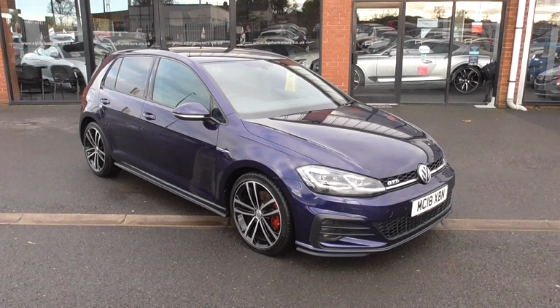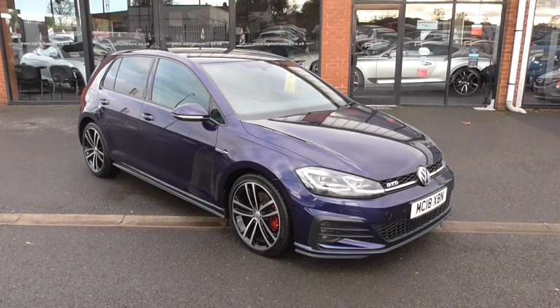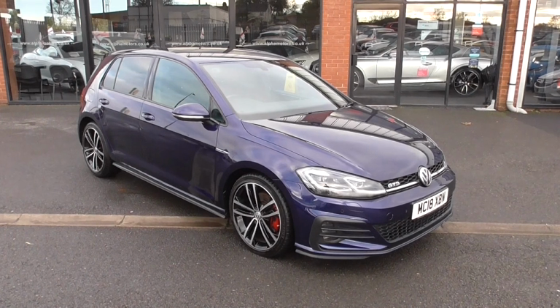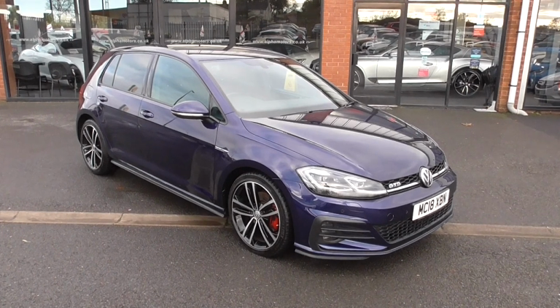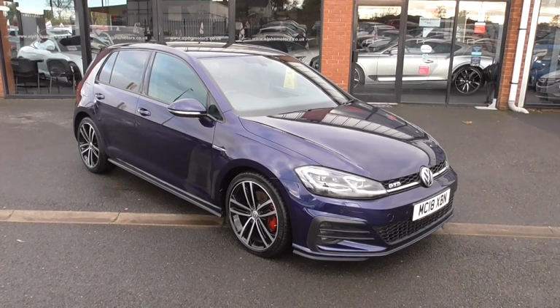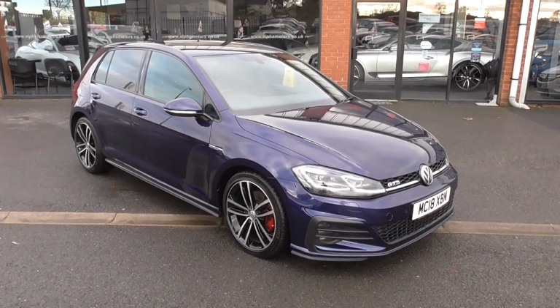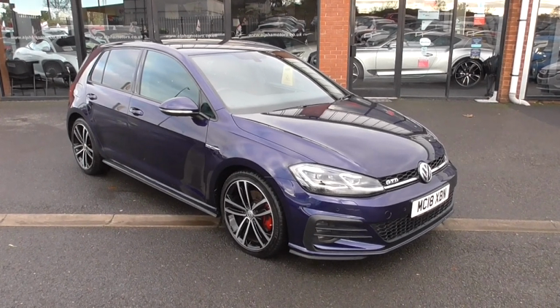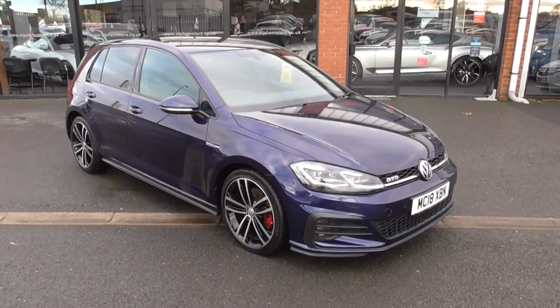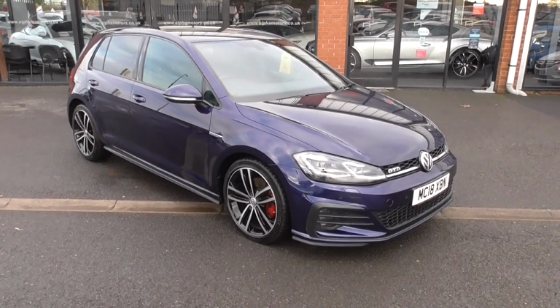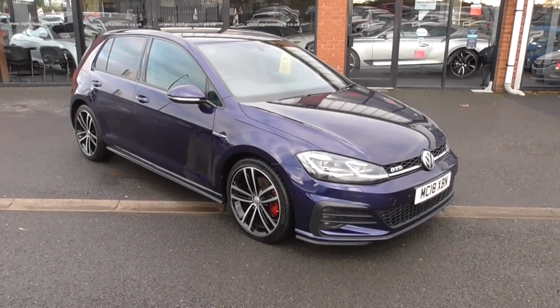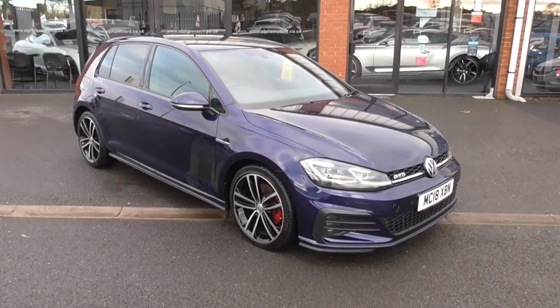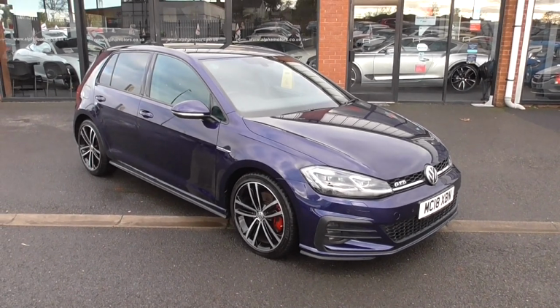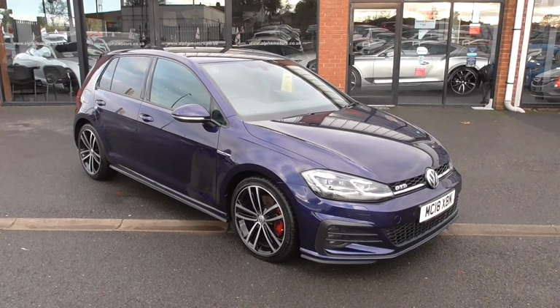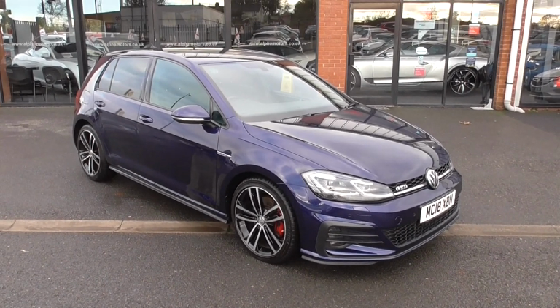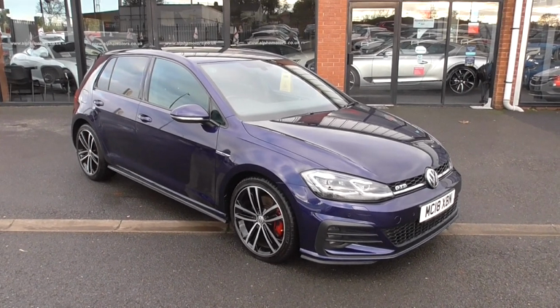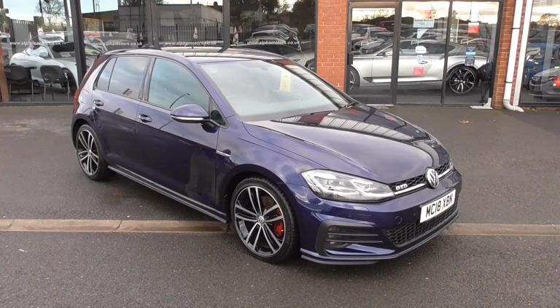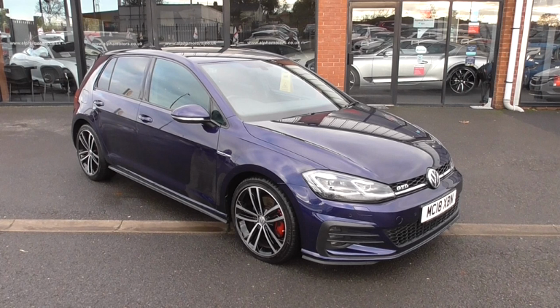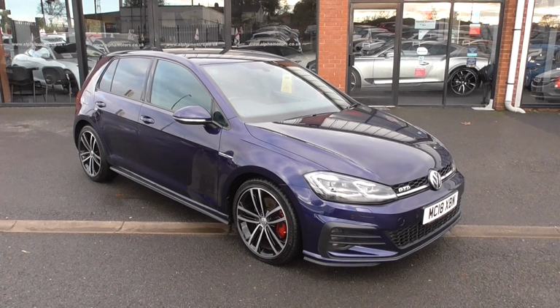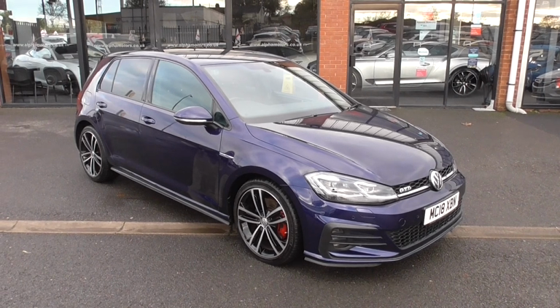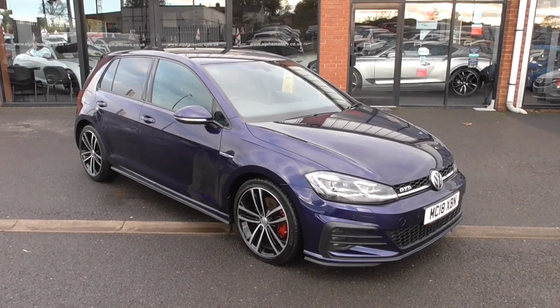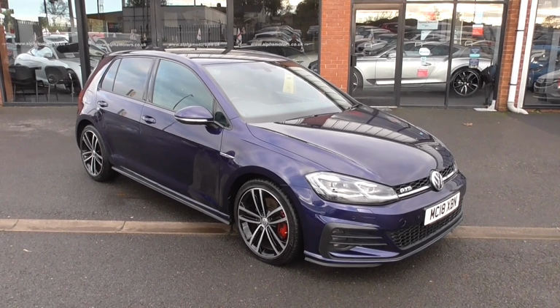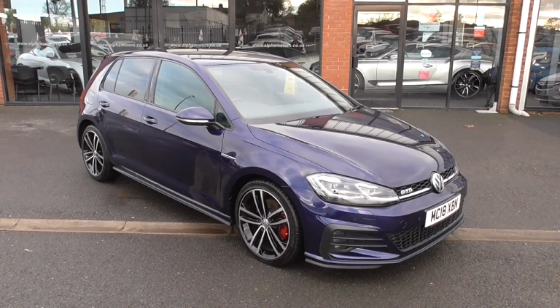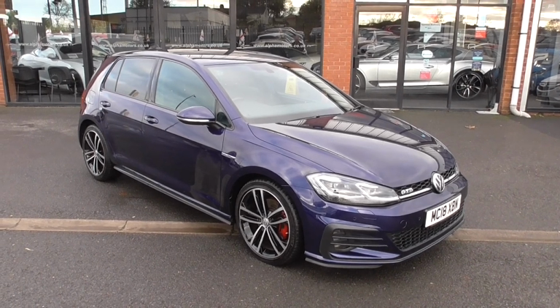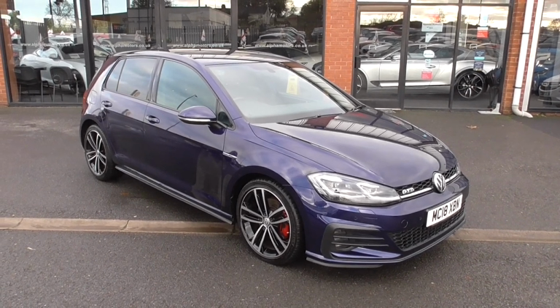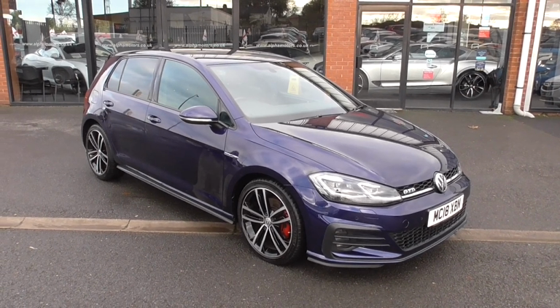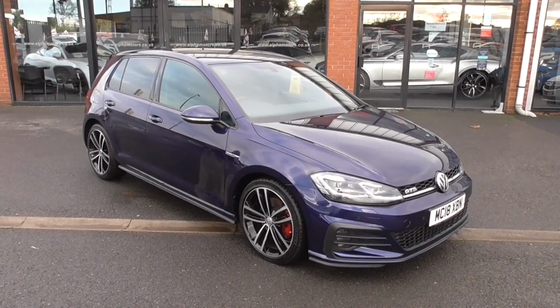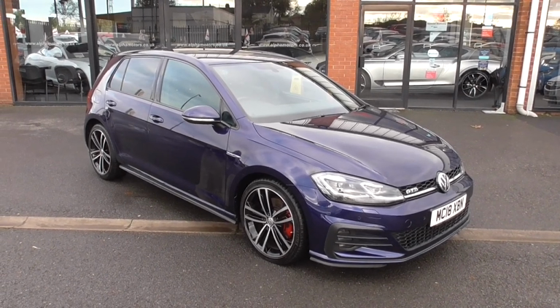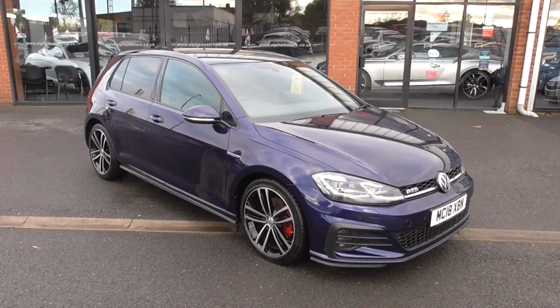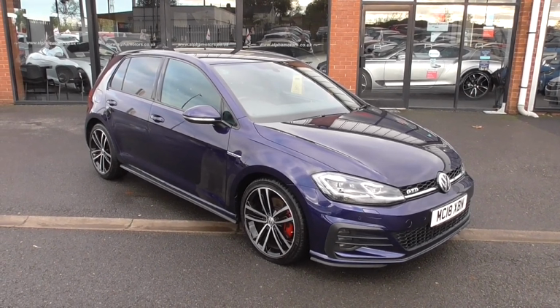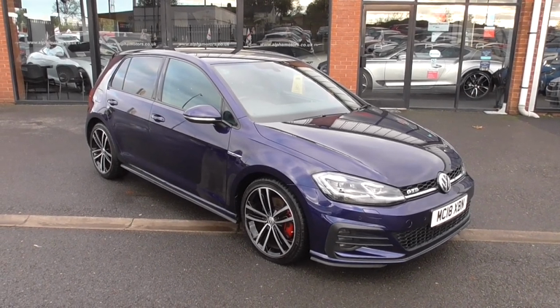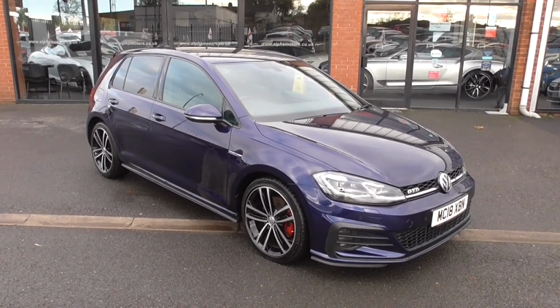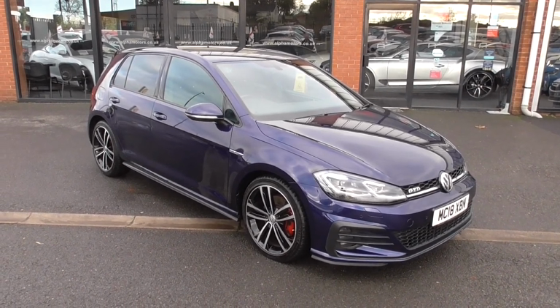Hi, welcome to Alfa Motors here in Wigan. My name's Graham and today I'm going to show you this absolutely wonderful 2018 Volkswagen Golf GTD.